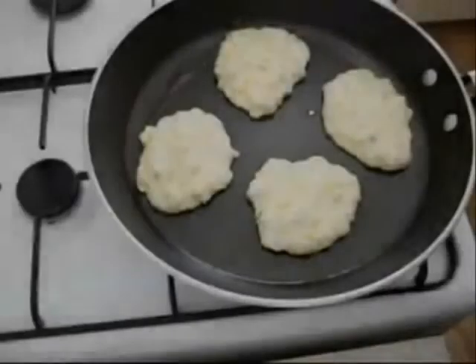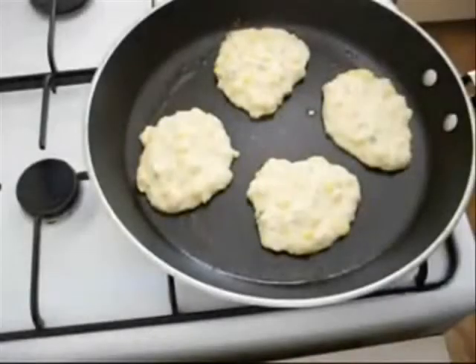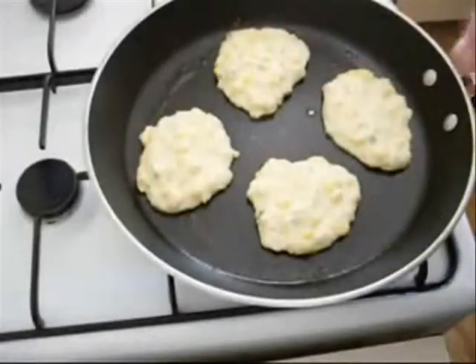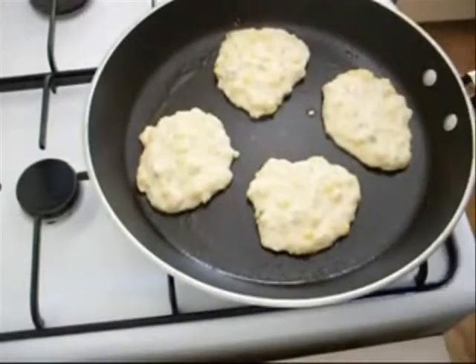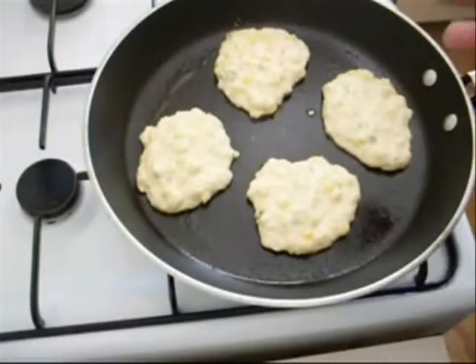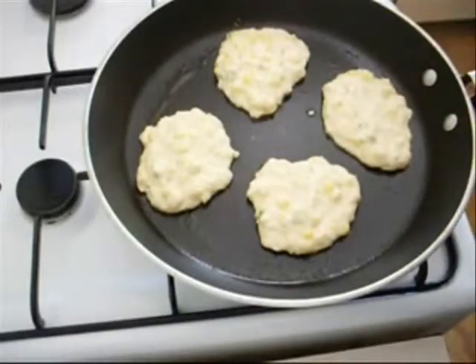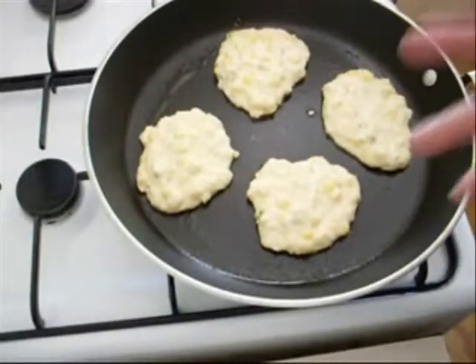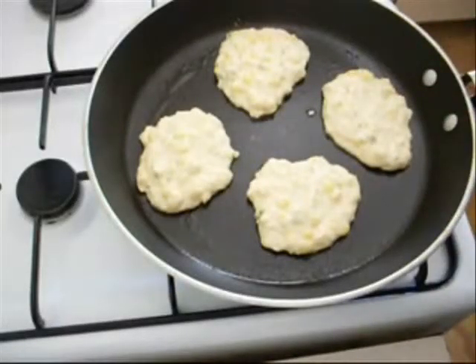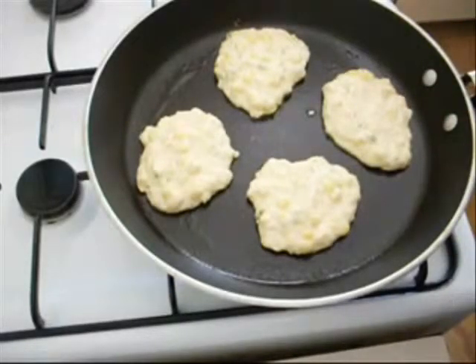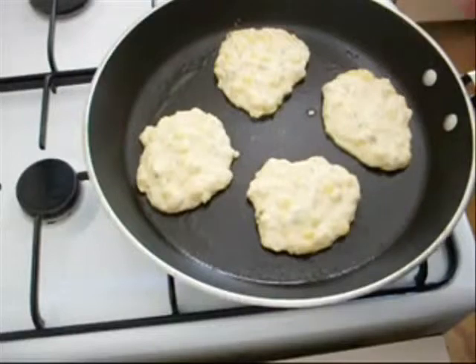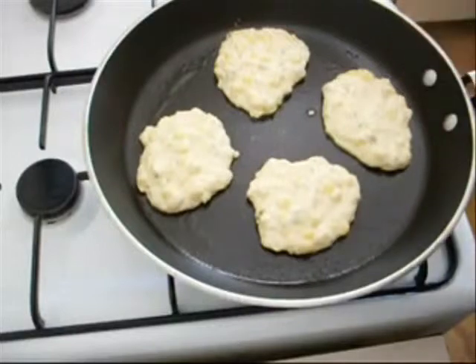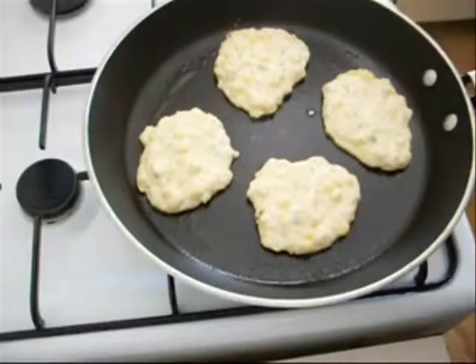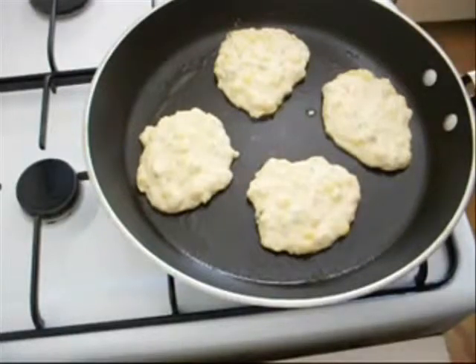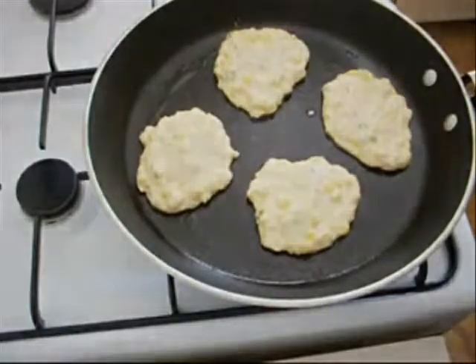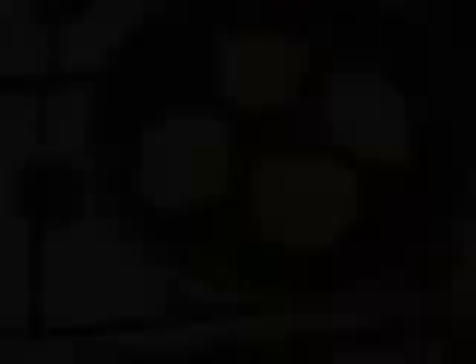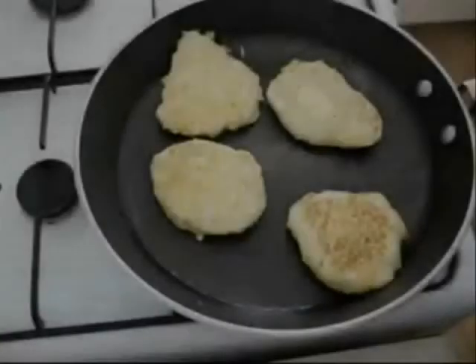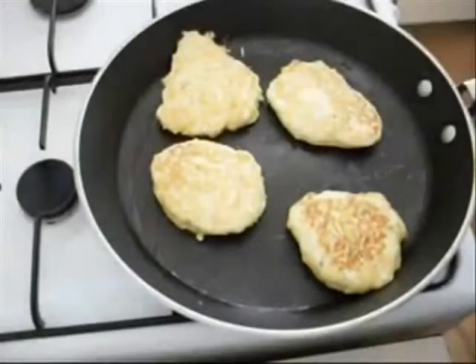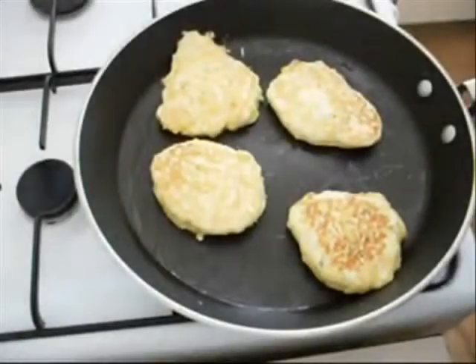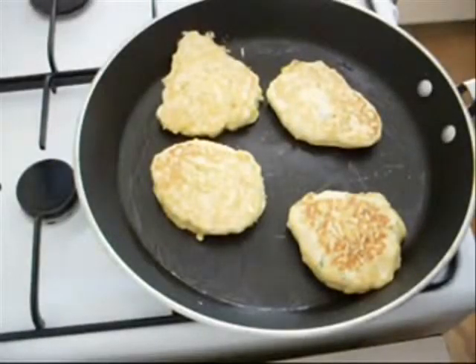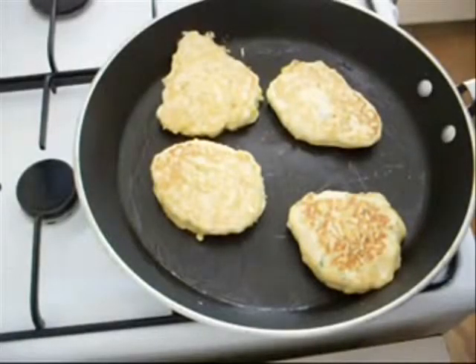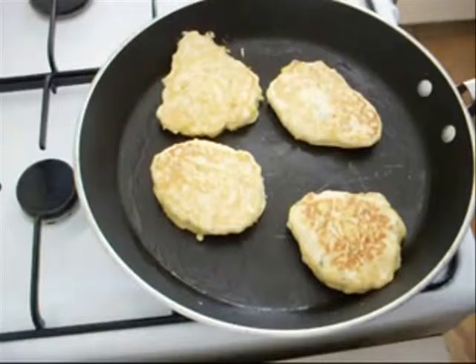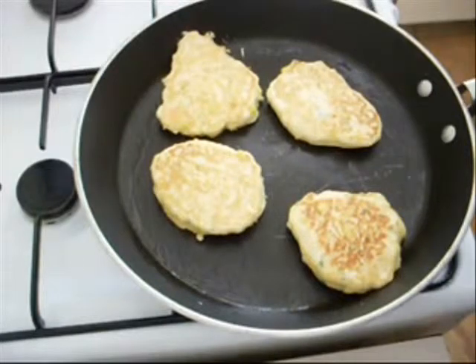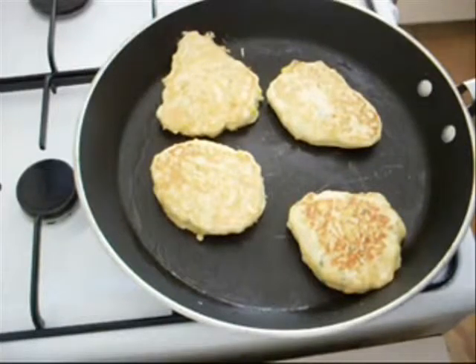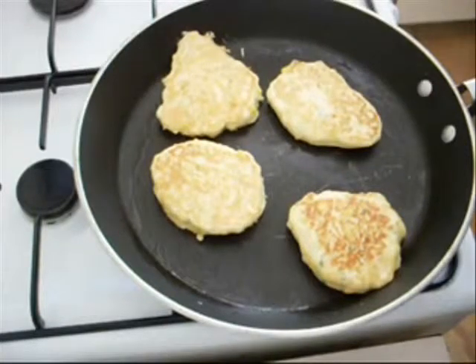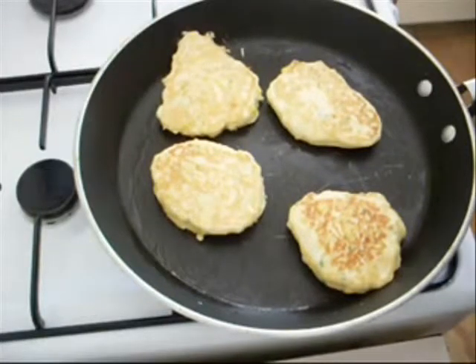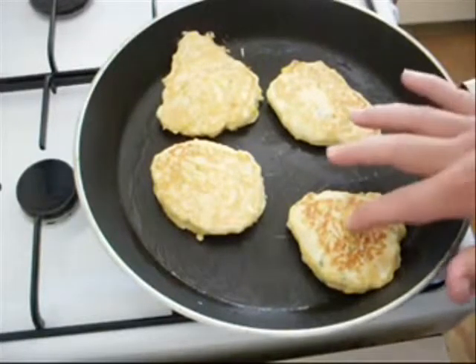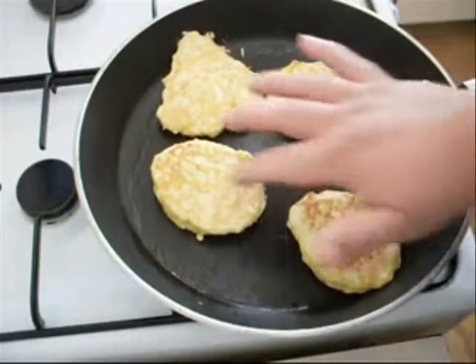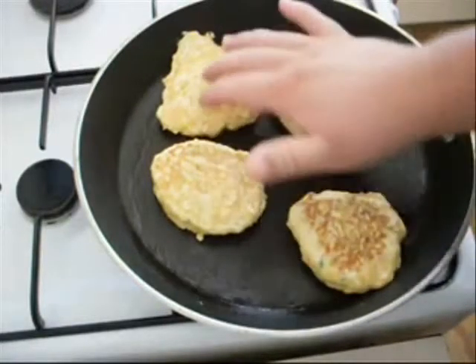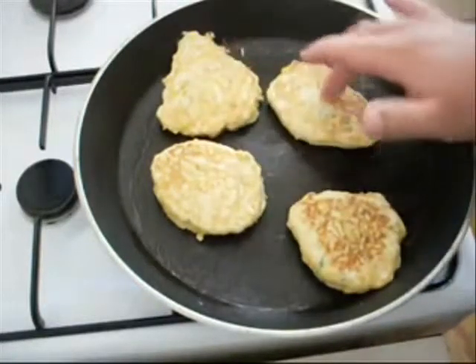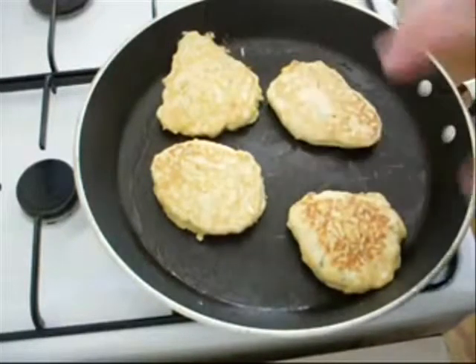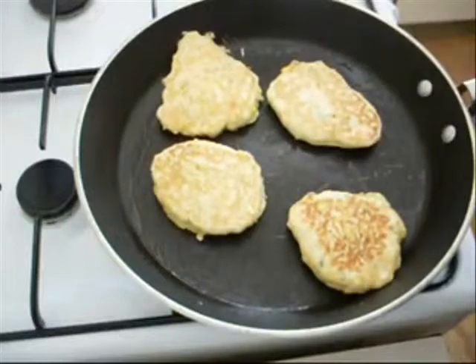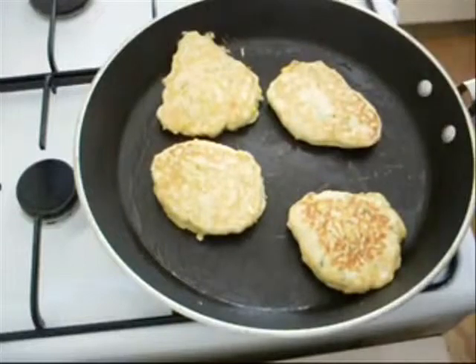You want these golden brown on each side — that's about 3 to 4 minutes each side on a medium heat. That's the colour you're looking for: a beautiful golden brown on top, and nice and firm as well, meaning they're cooked through.